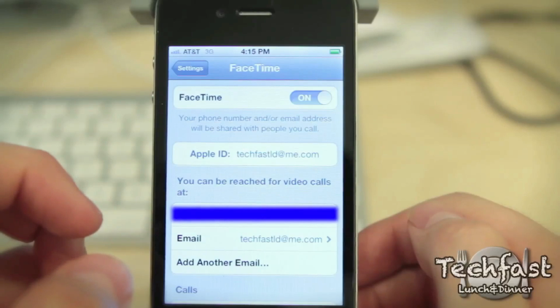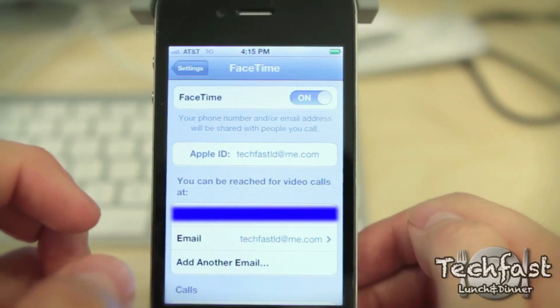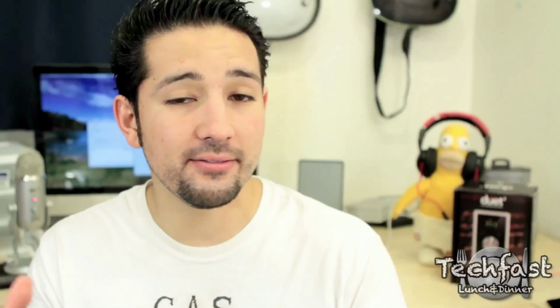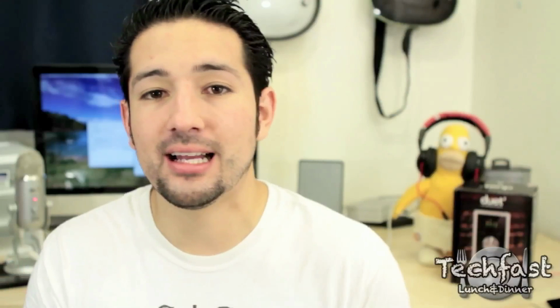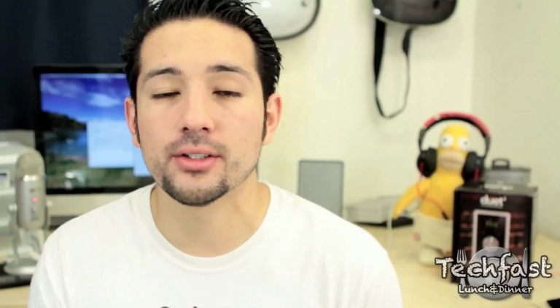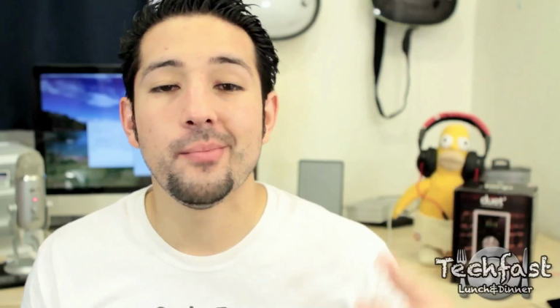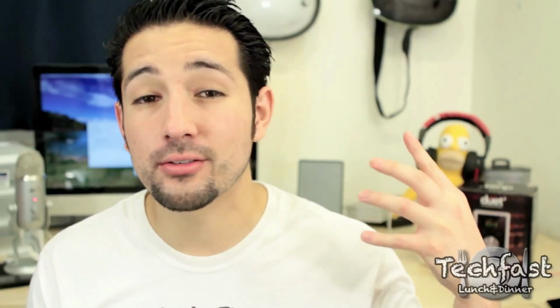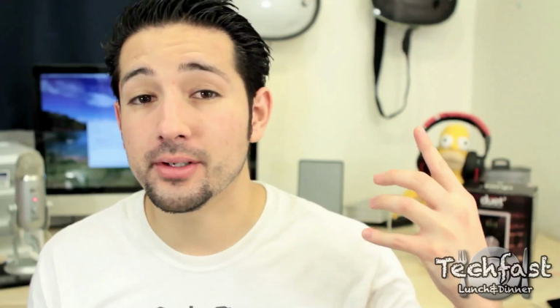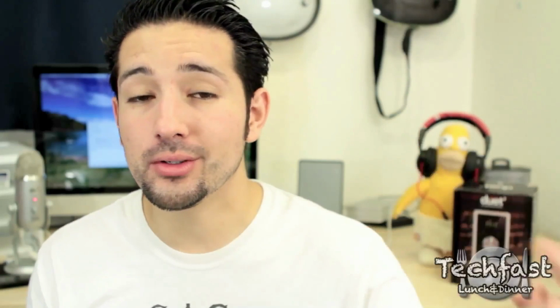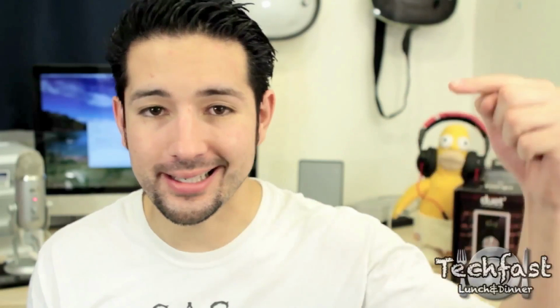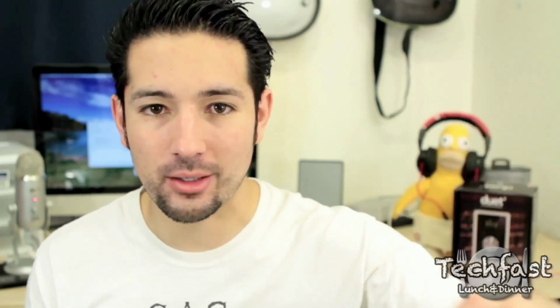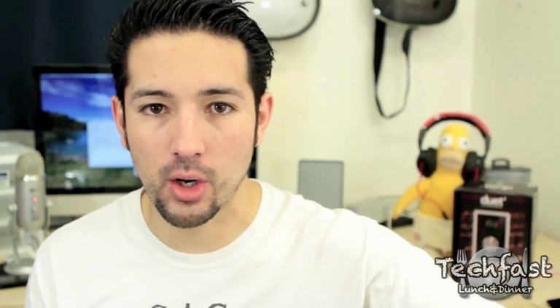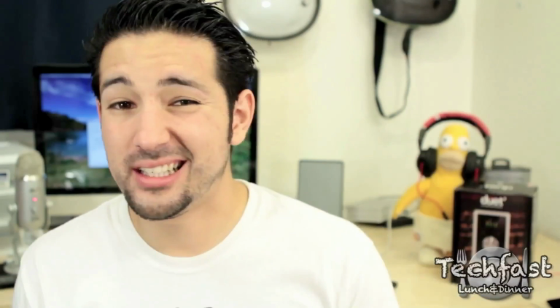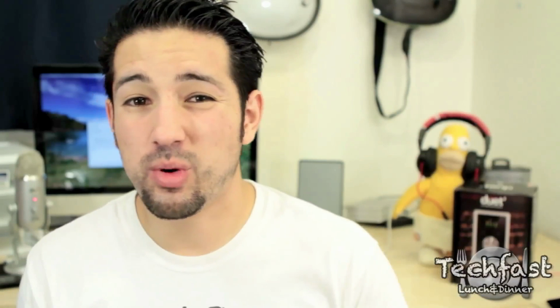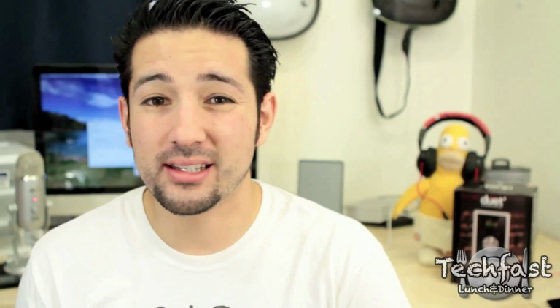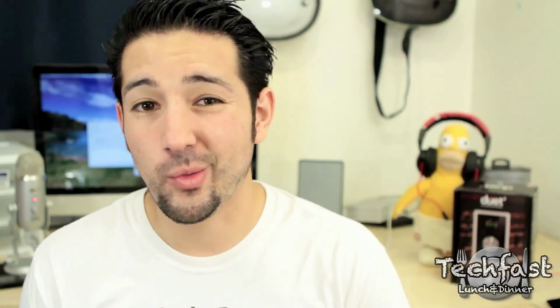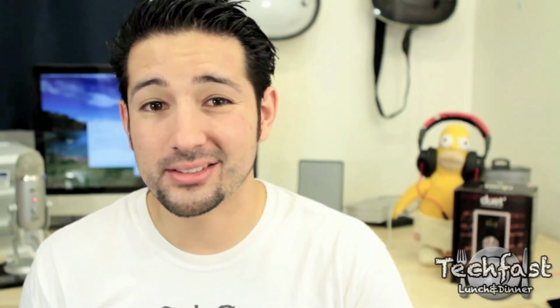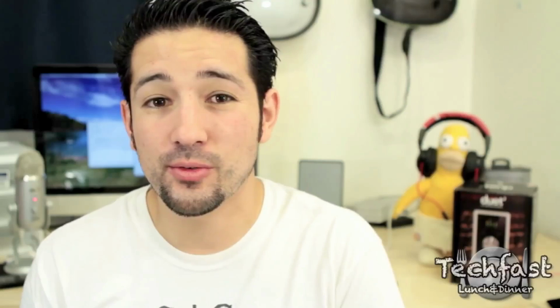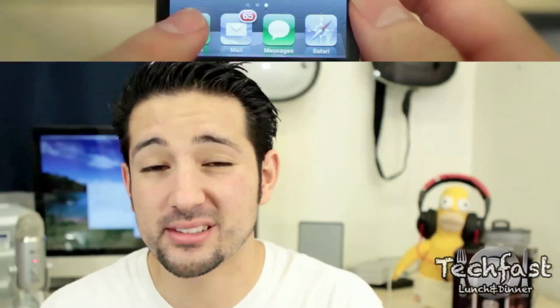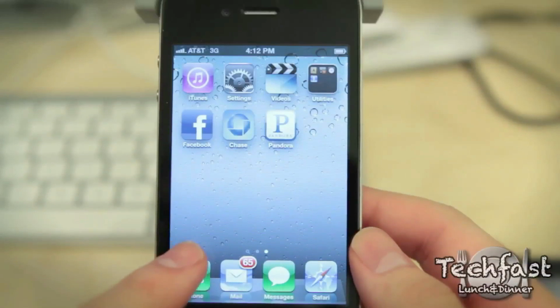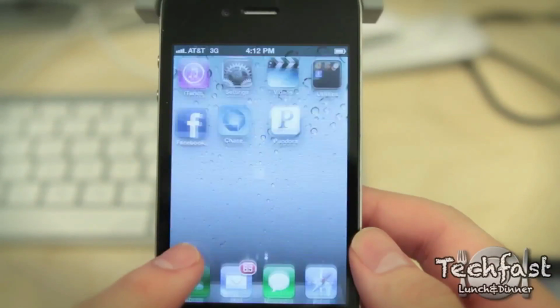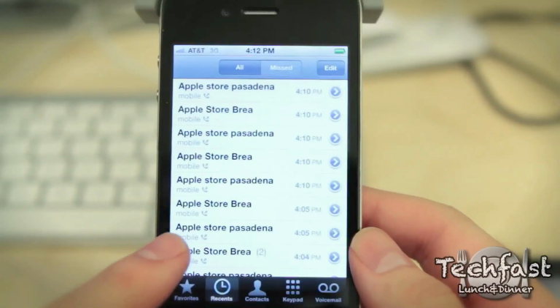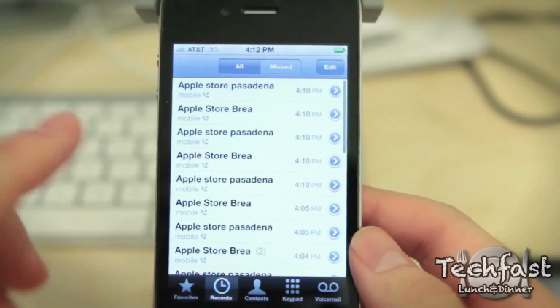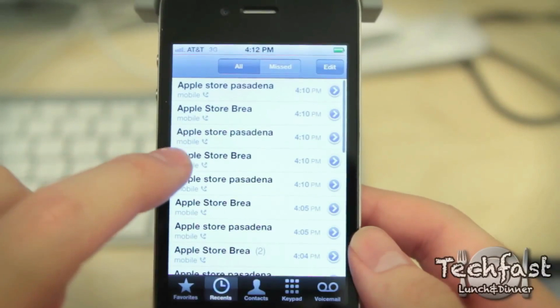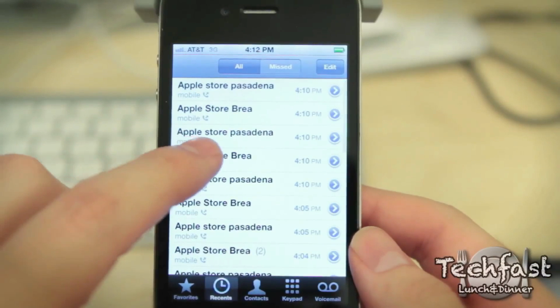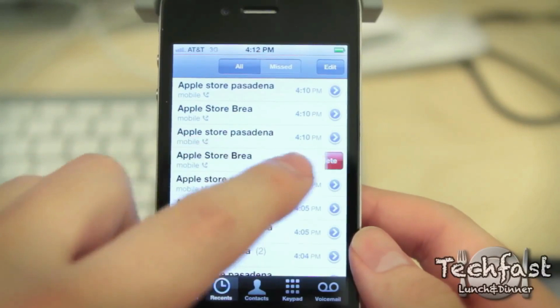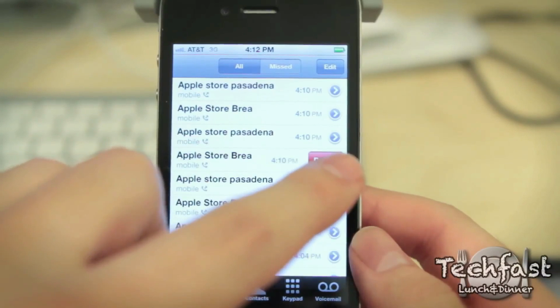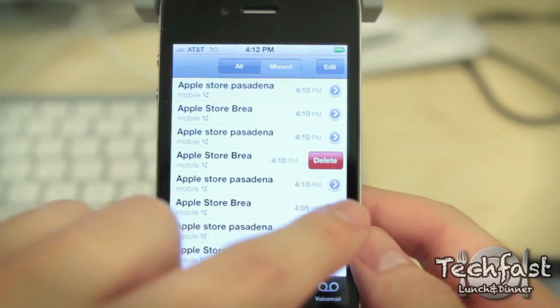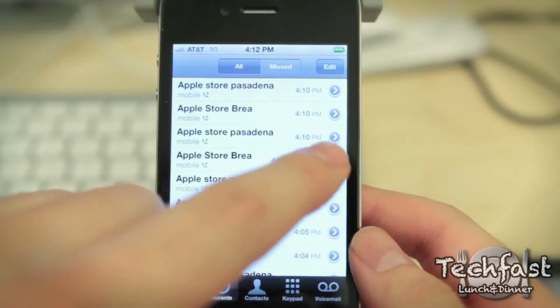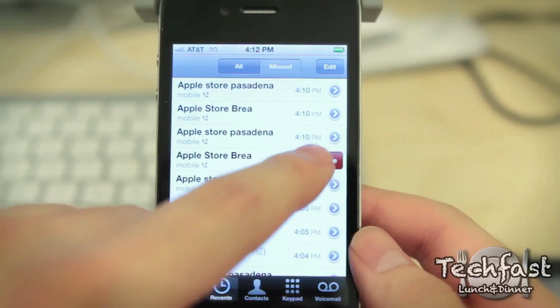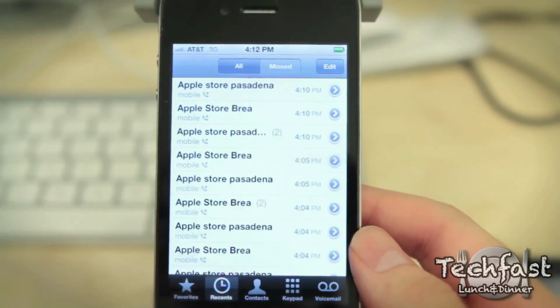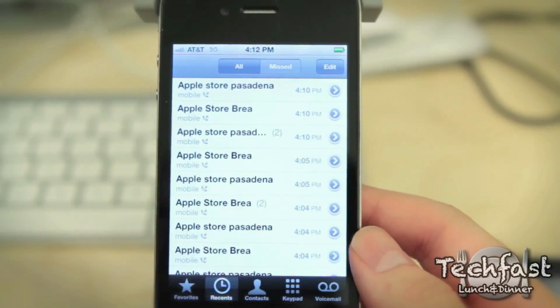If you want to know when I'm taking FaceTime calls, make sure to follow me on Twitter, link down below. This next one probably got the wives and the girlfriends pissed off at Steve Jobs — now you can actually delete phone calls on your iPhone. Previously, you could not do that.